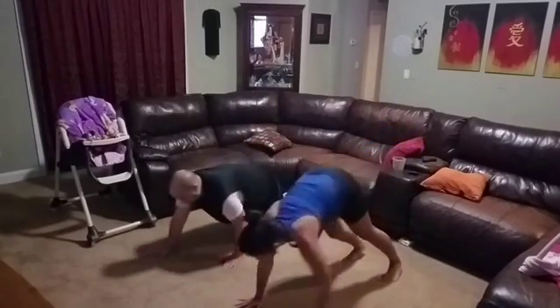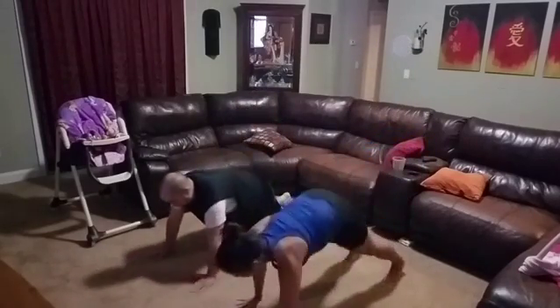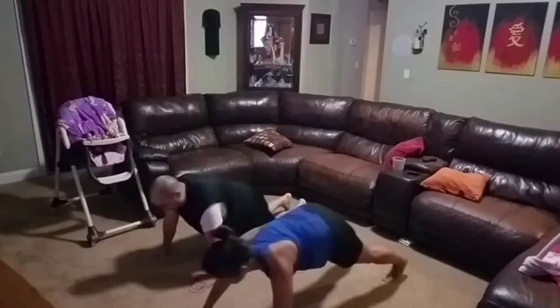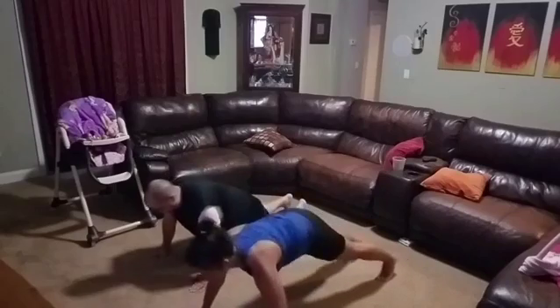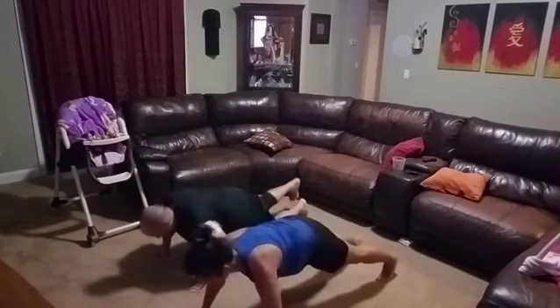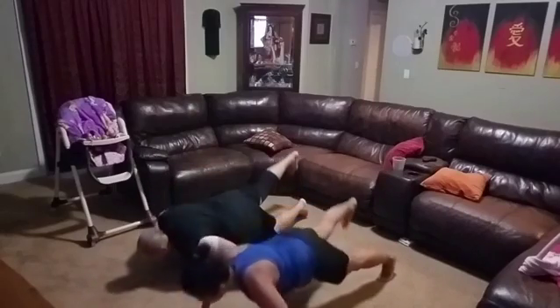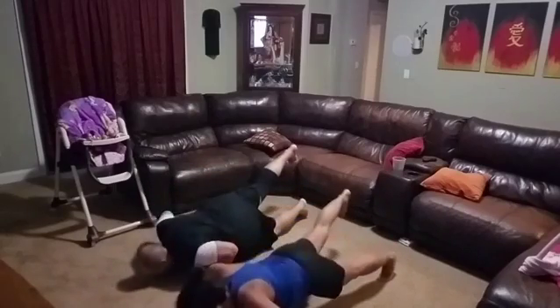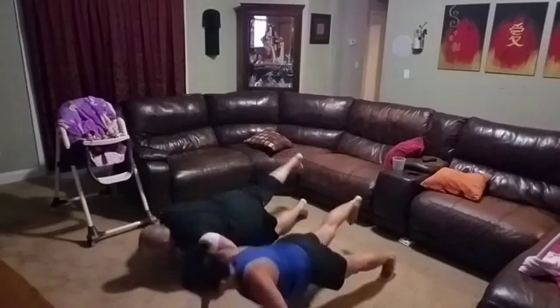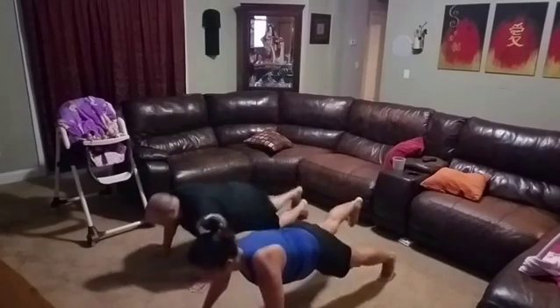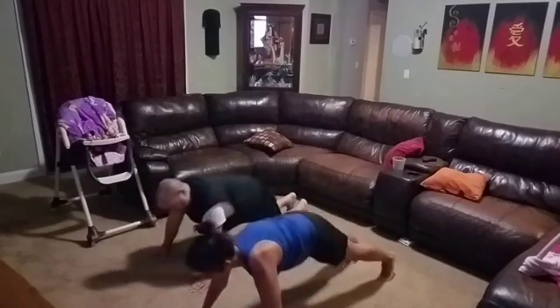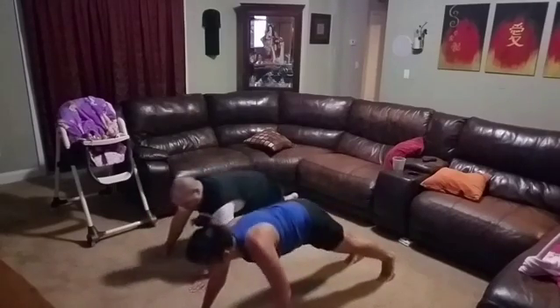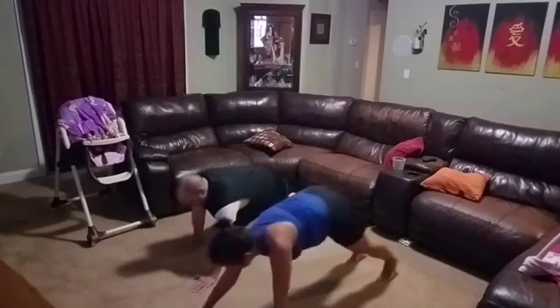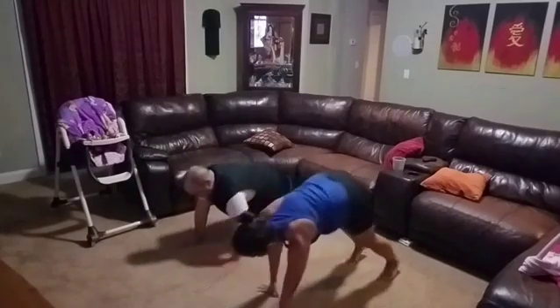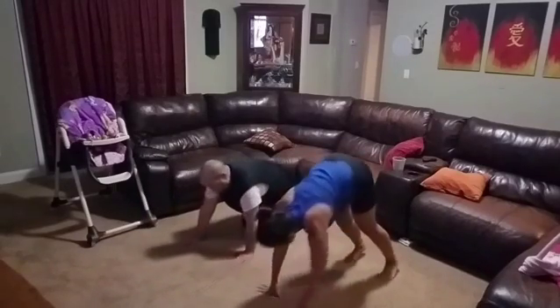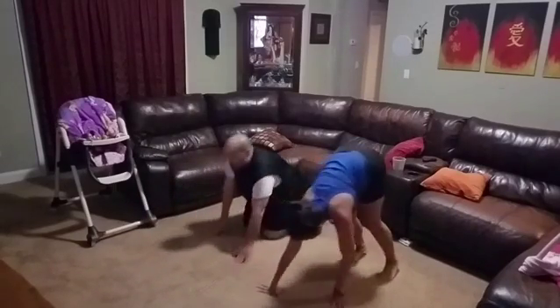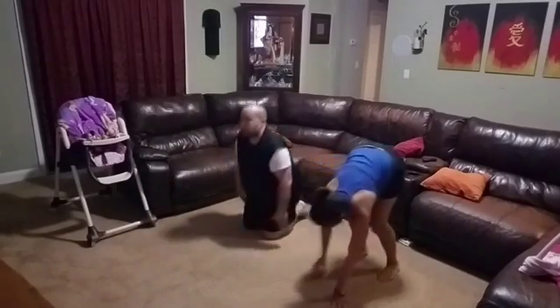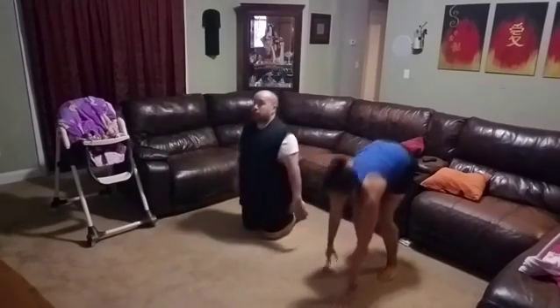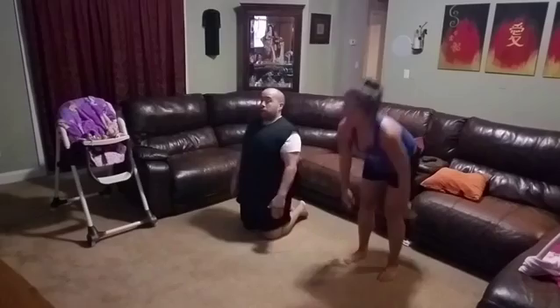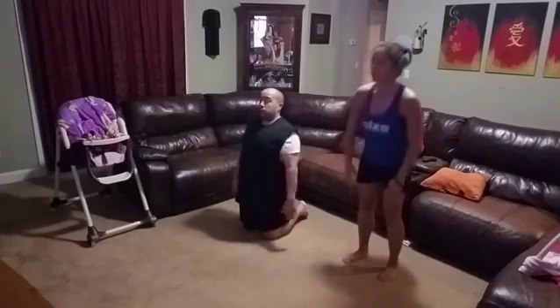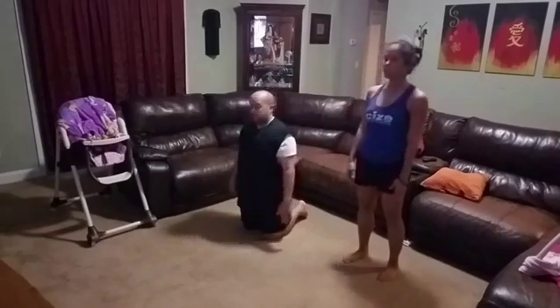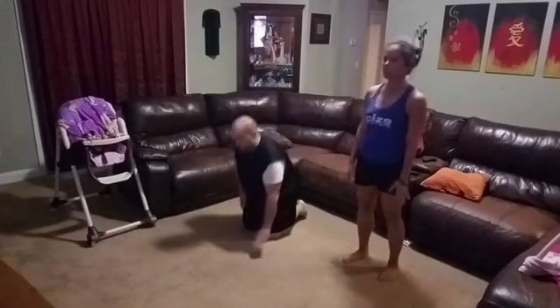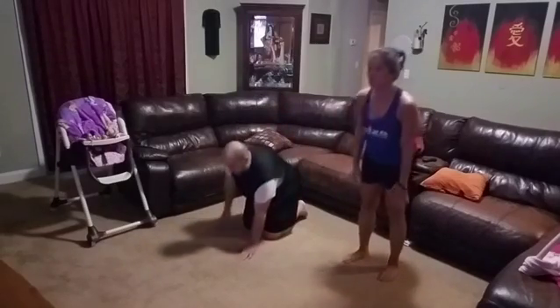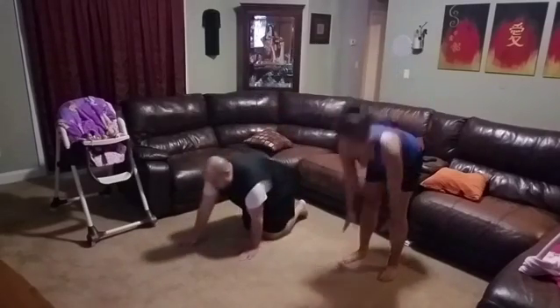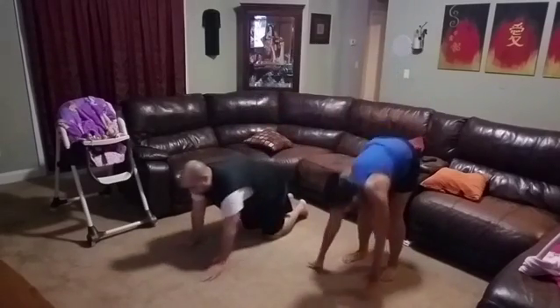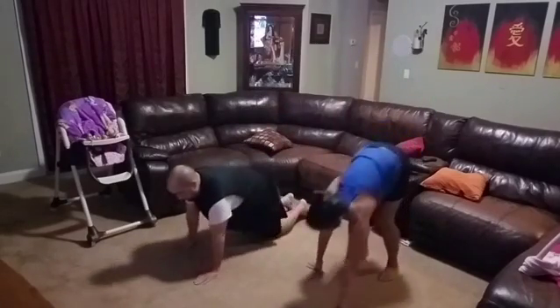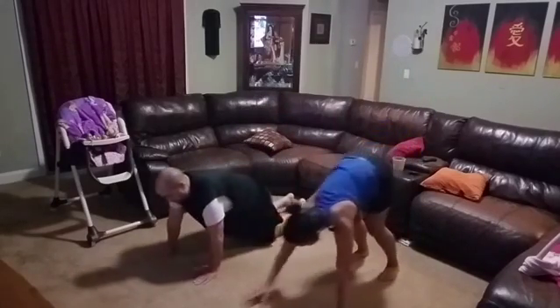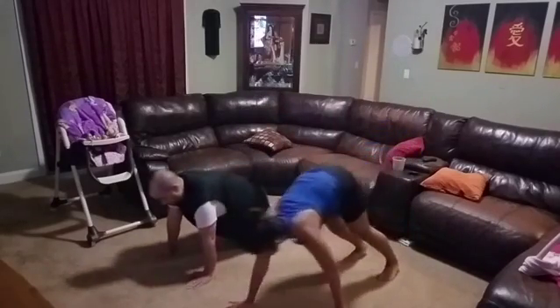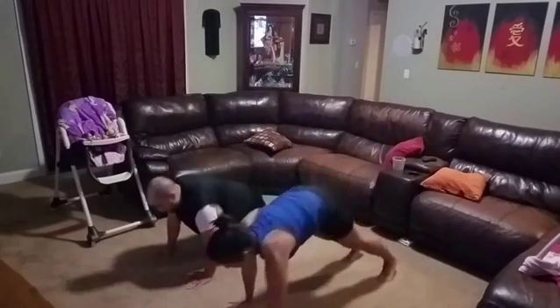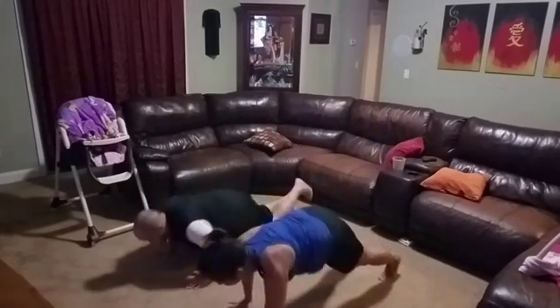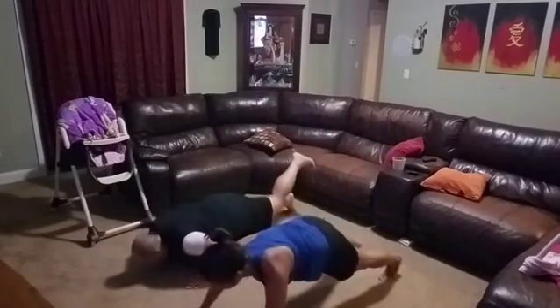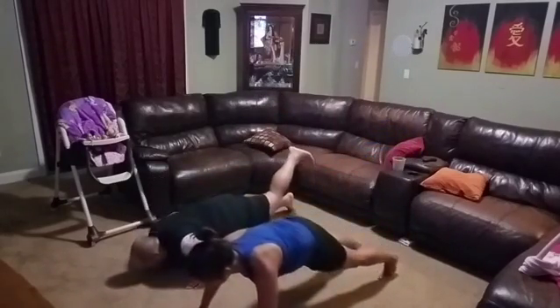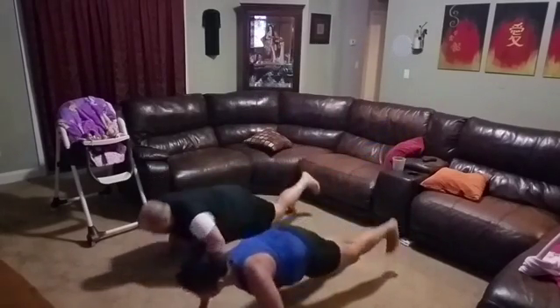Looking good. It is harder. It sure is. How are we doing, Jess? Now, at some point you need to challenge yourself. You know I'm going to do this to you, right?